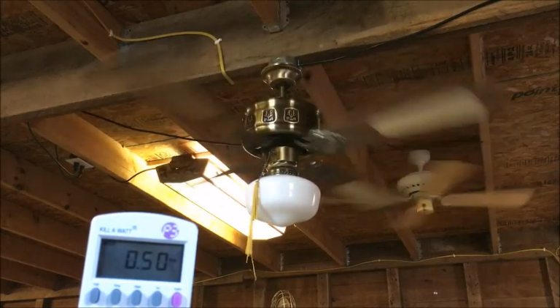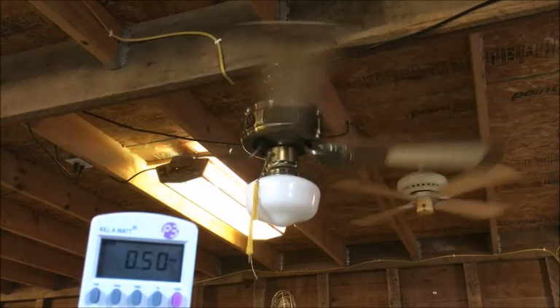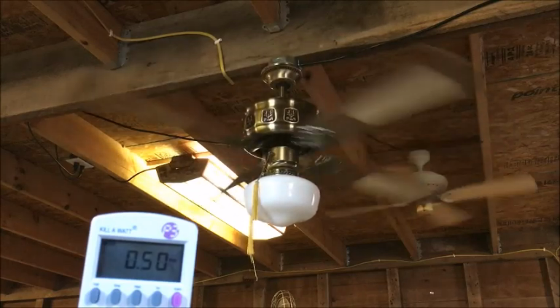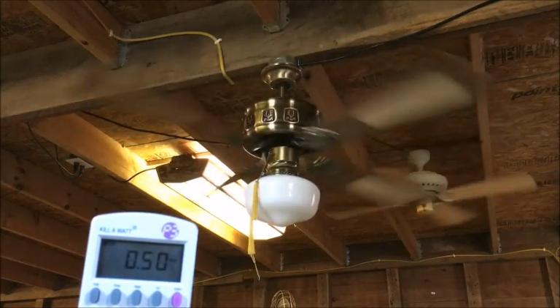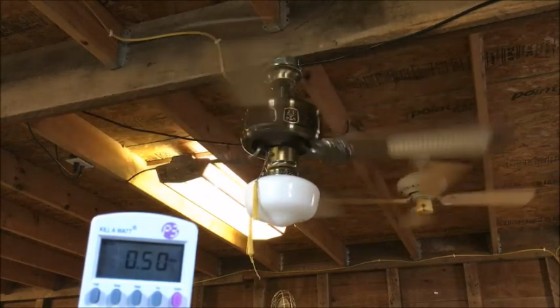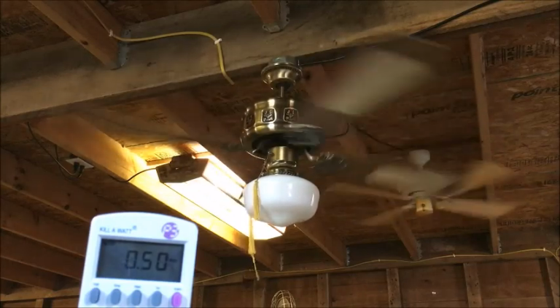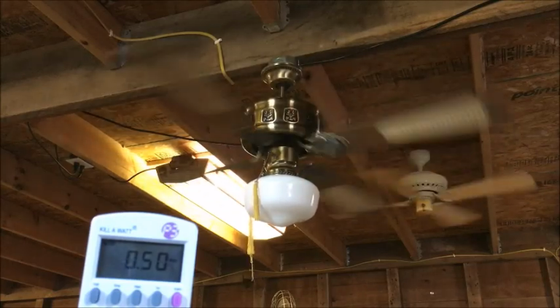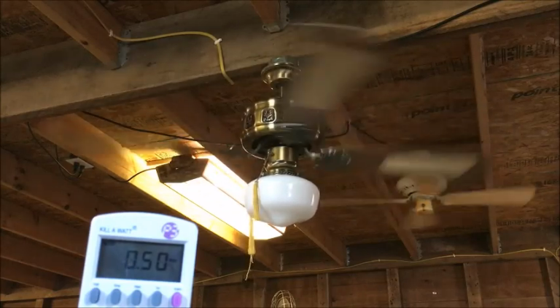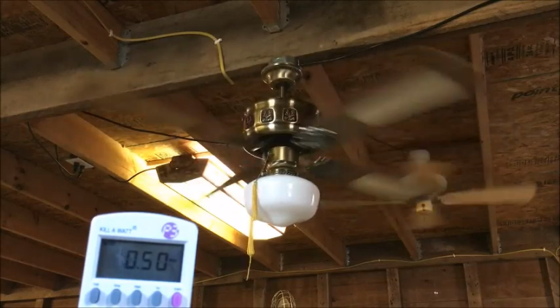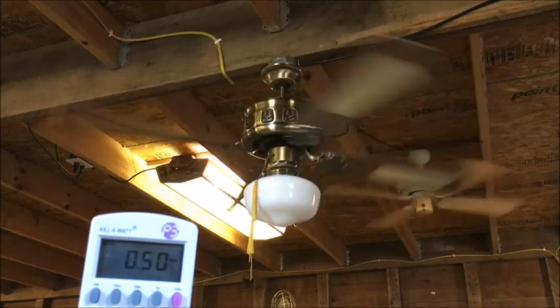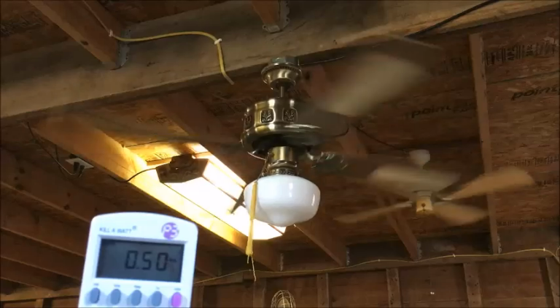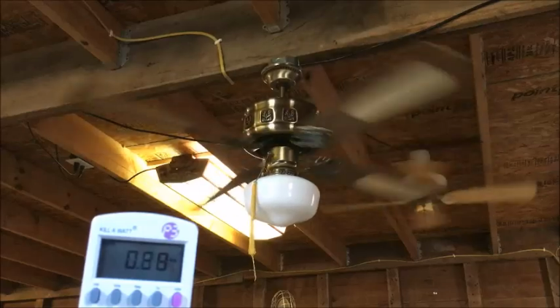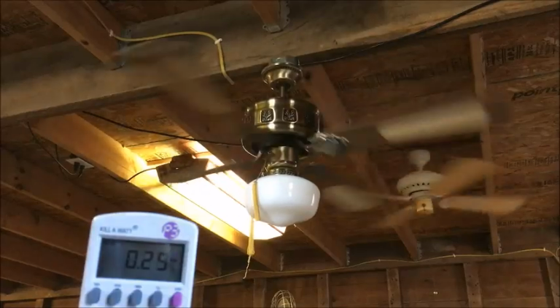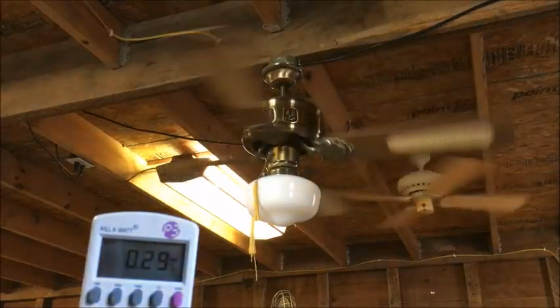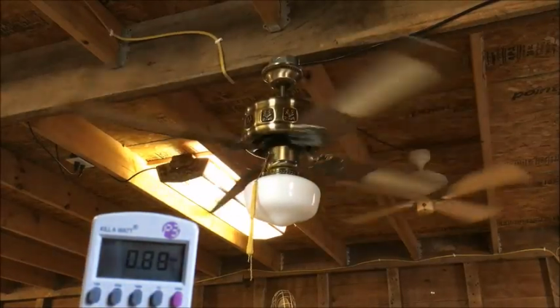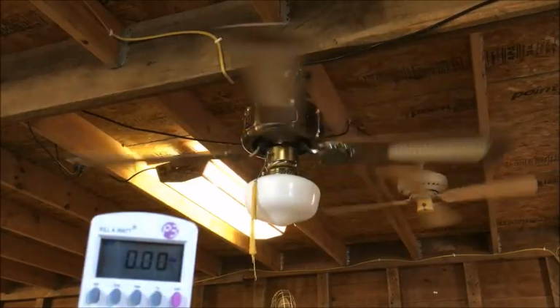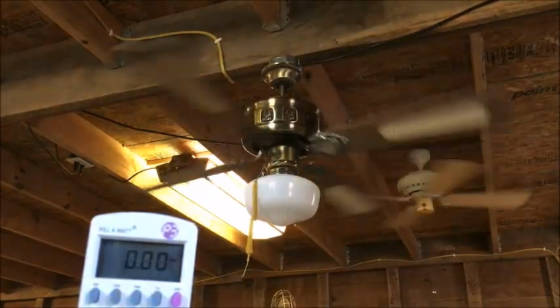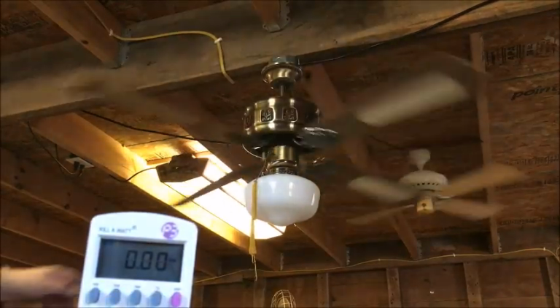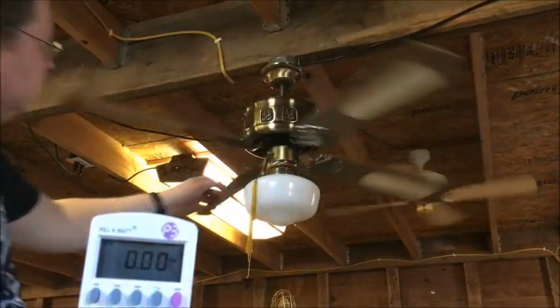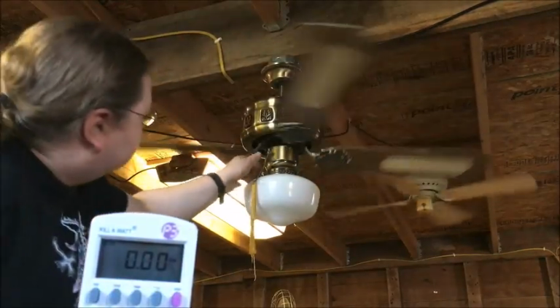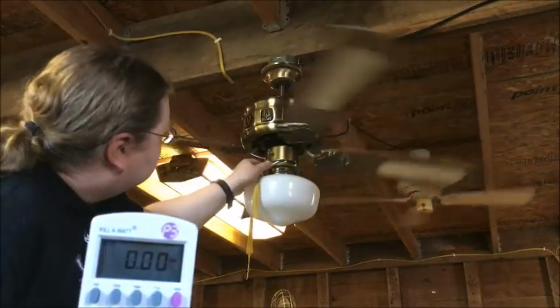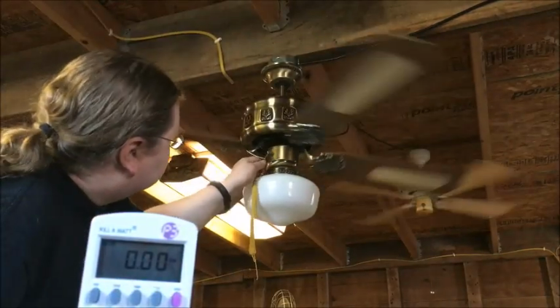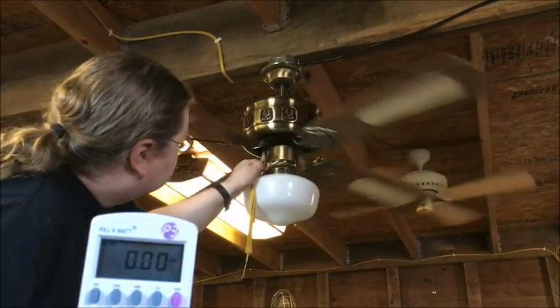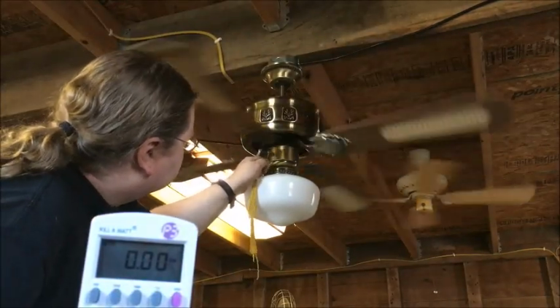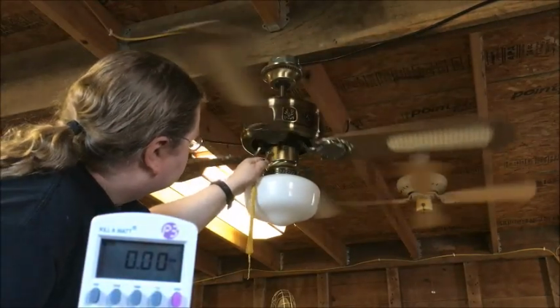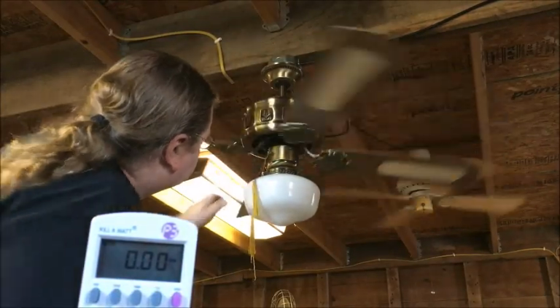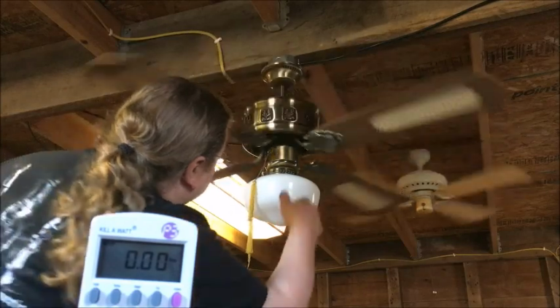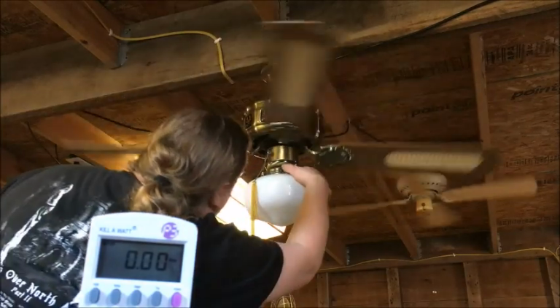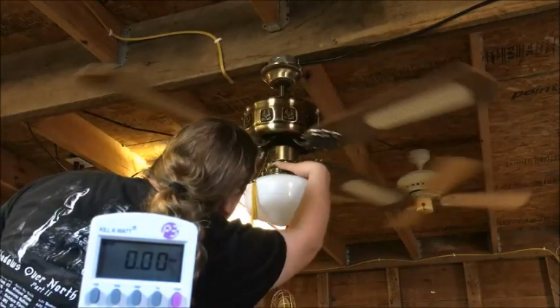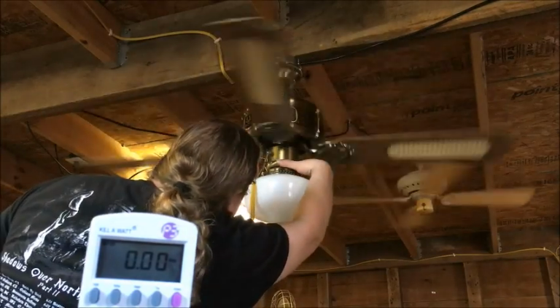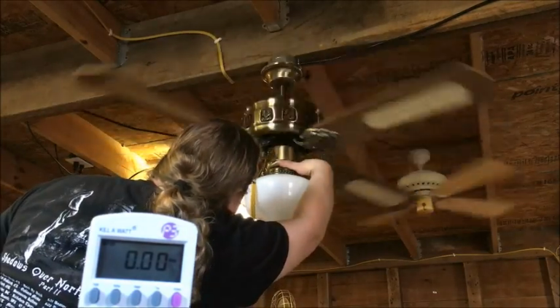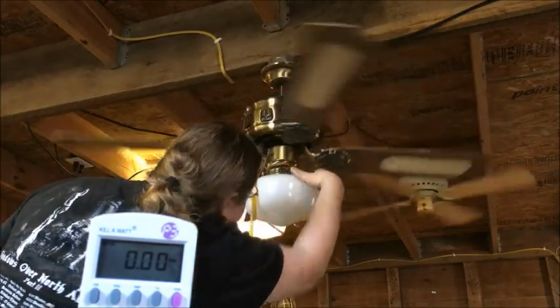All right, so right now I'm going to do a spin down and then do reverse.